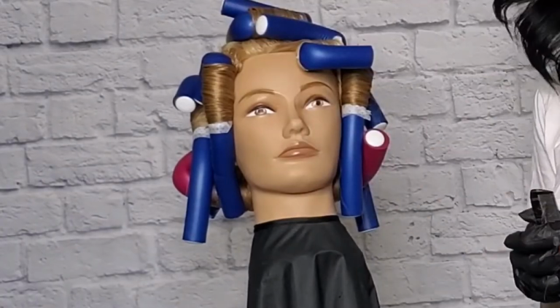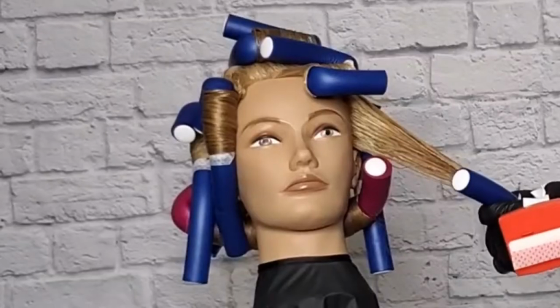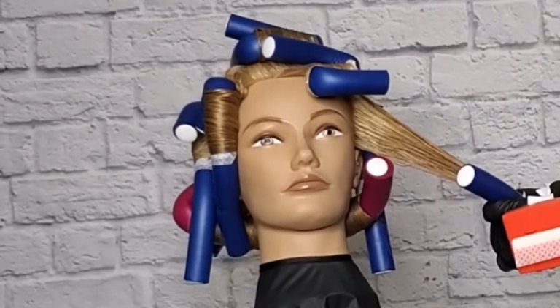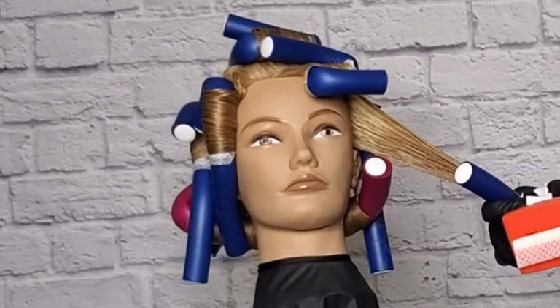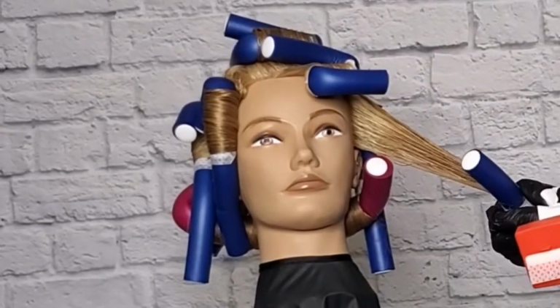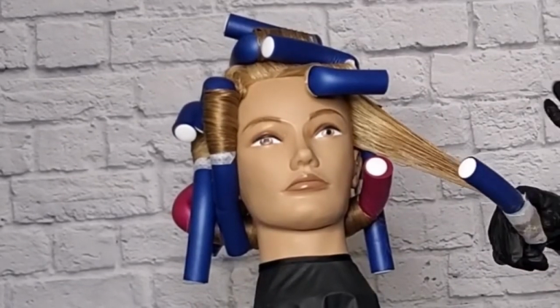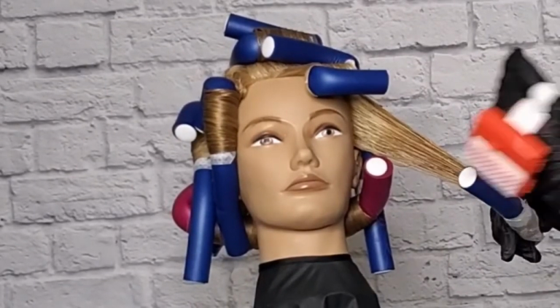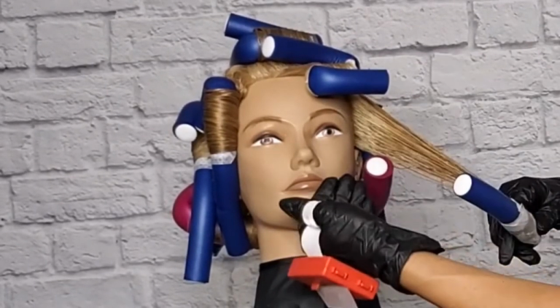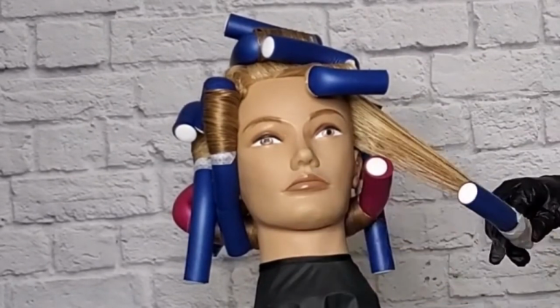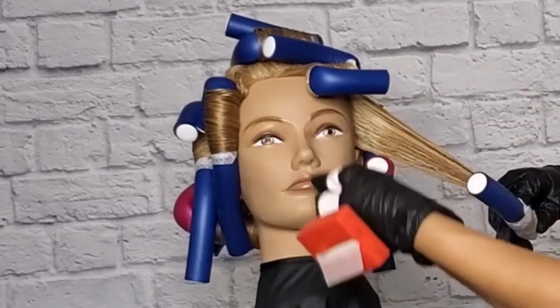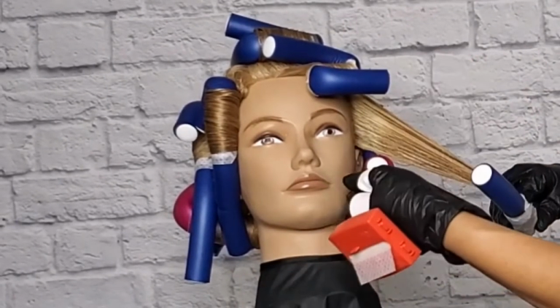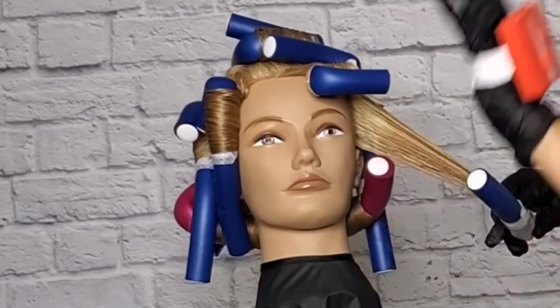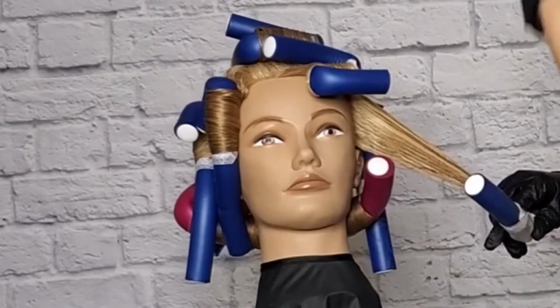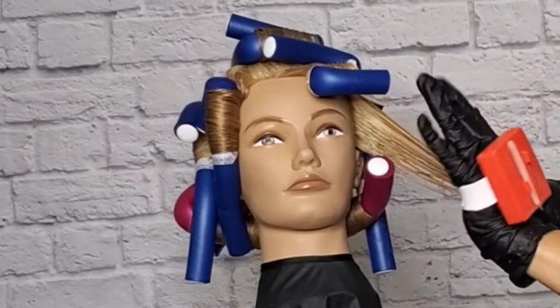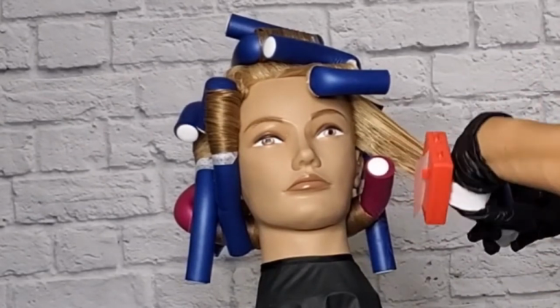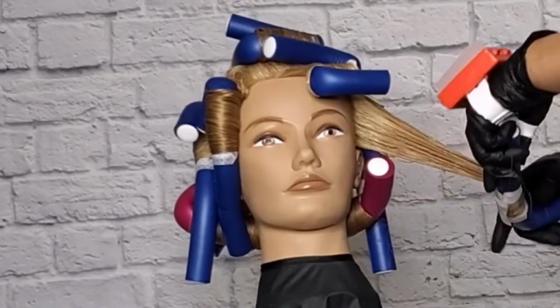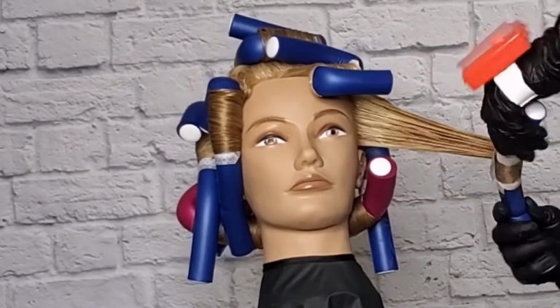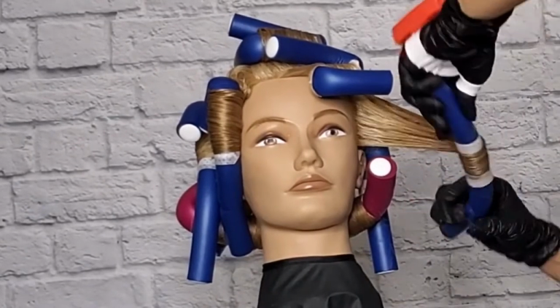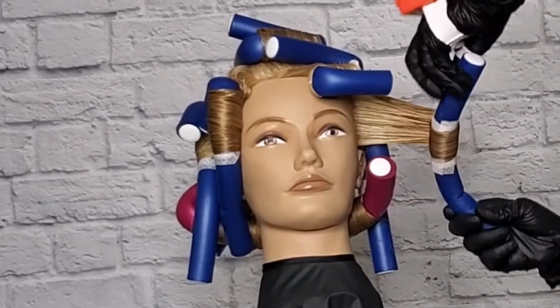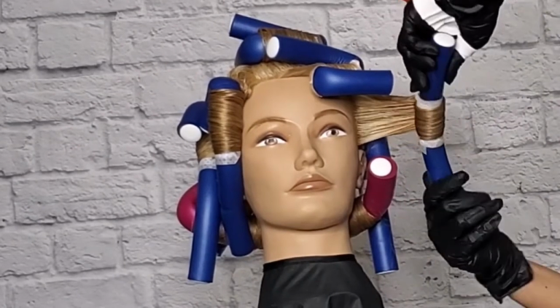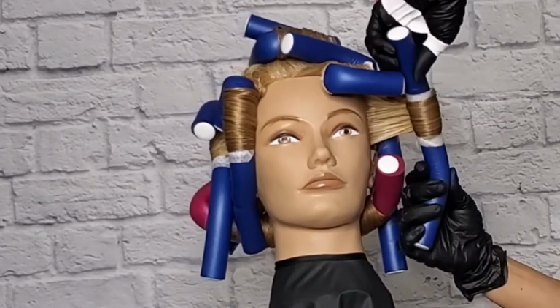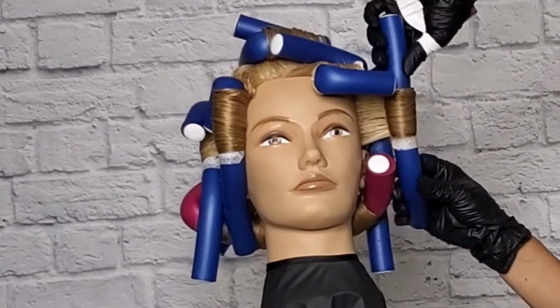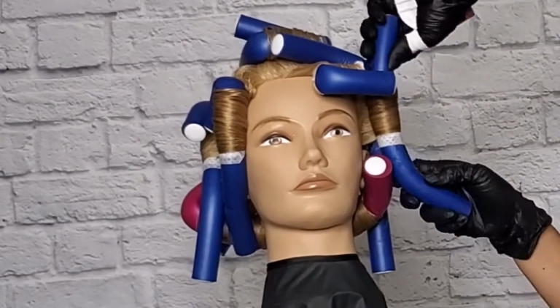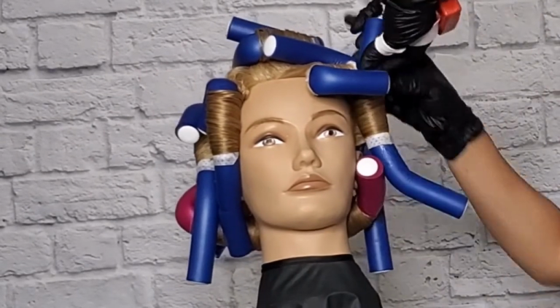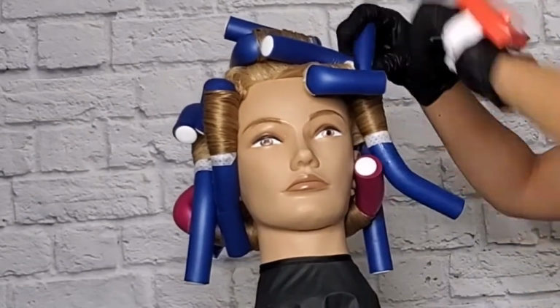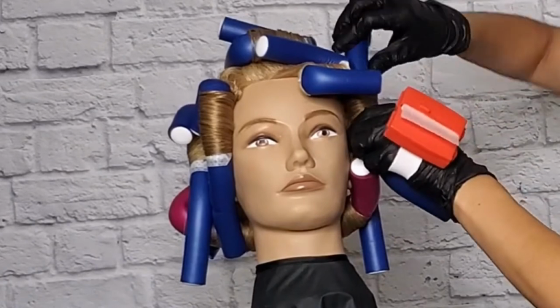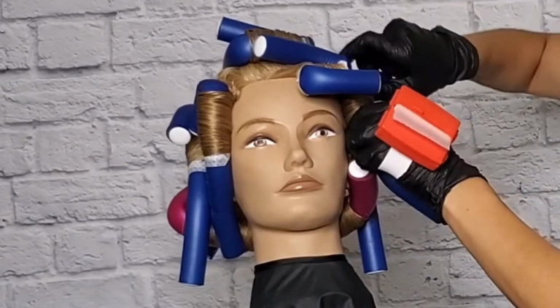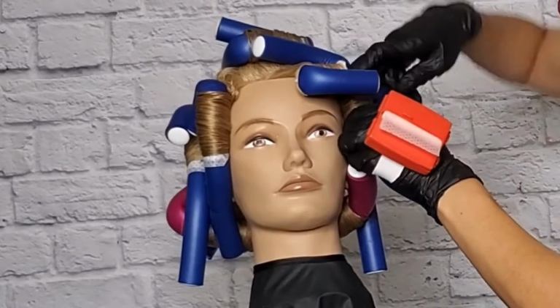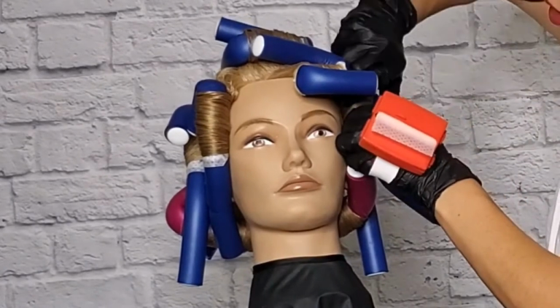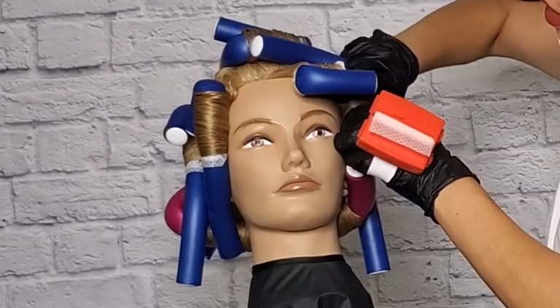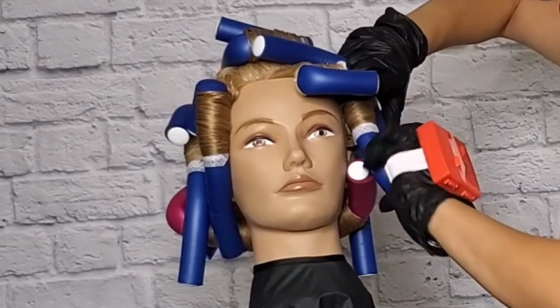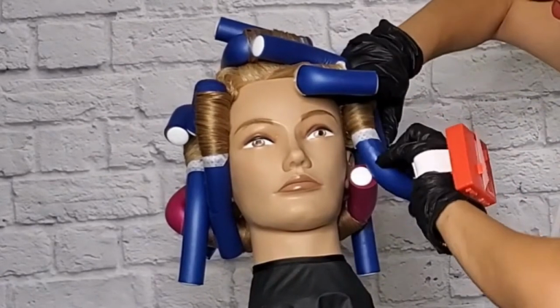This front piece, you're going to roll towards the face — inside the face — and it's going to frame that pretty vintage glam type of wave. Remember, the bigger the rod, the bigger the section that you can take.